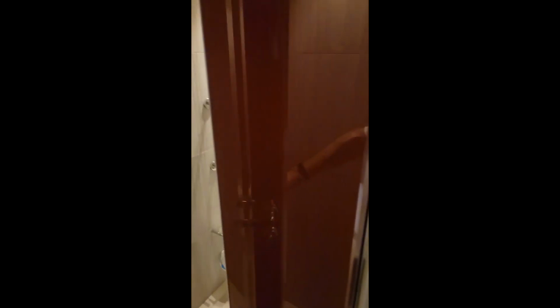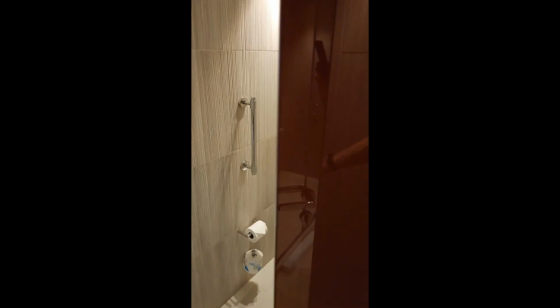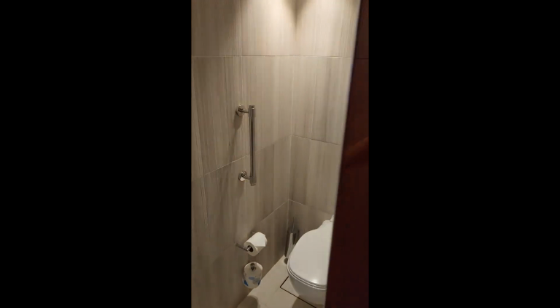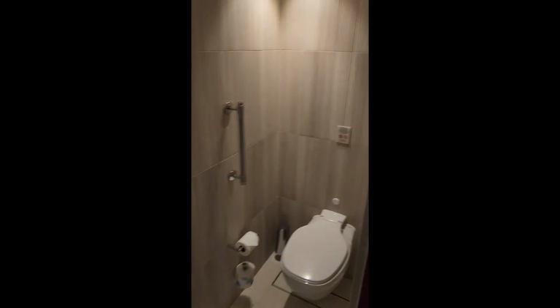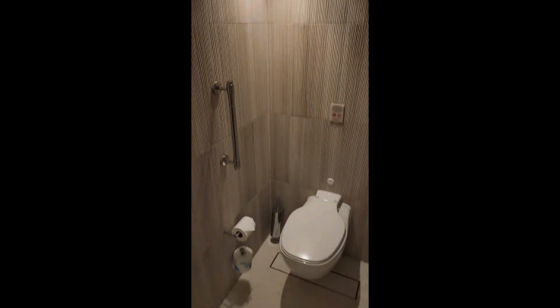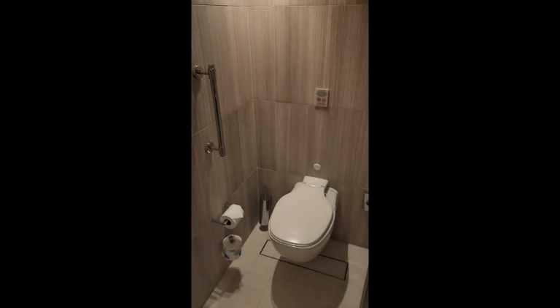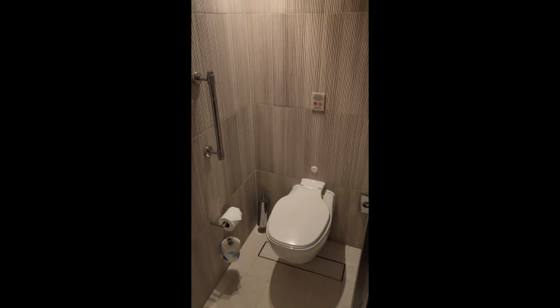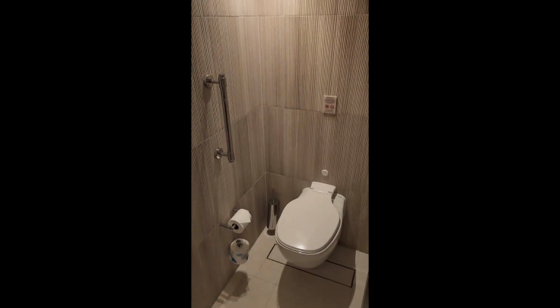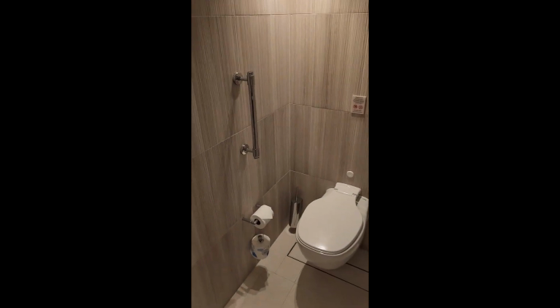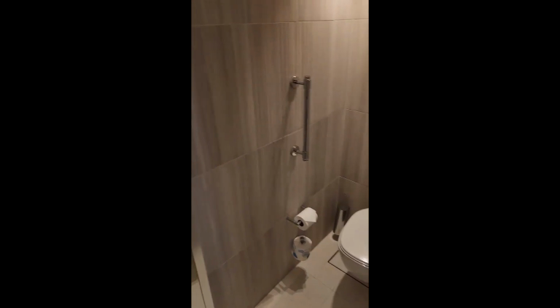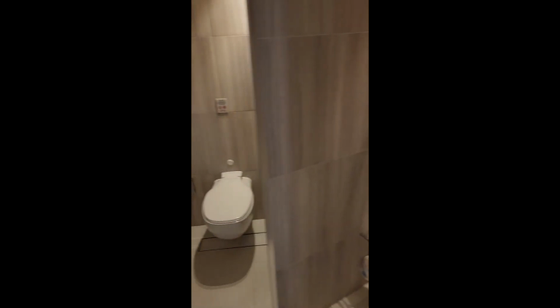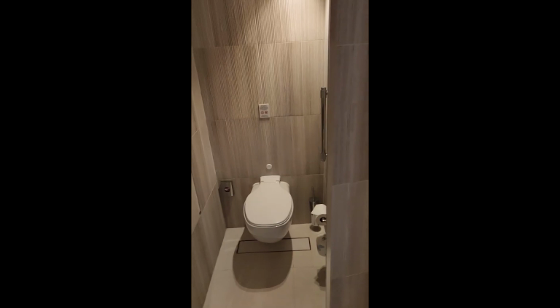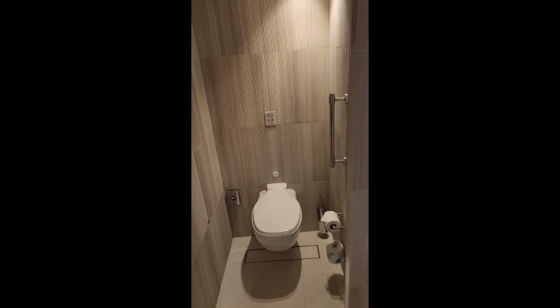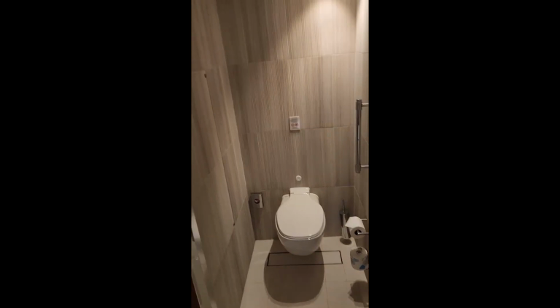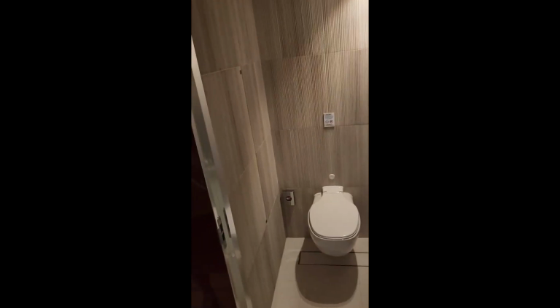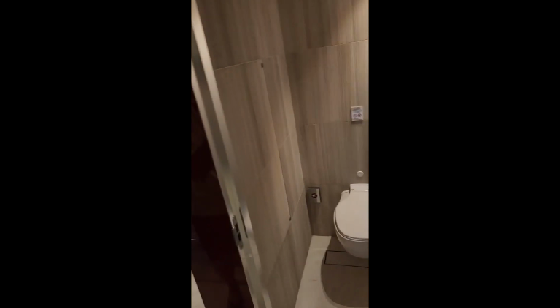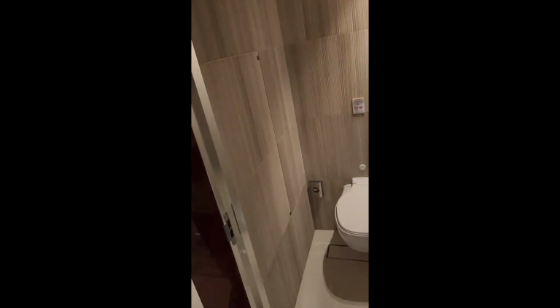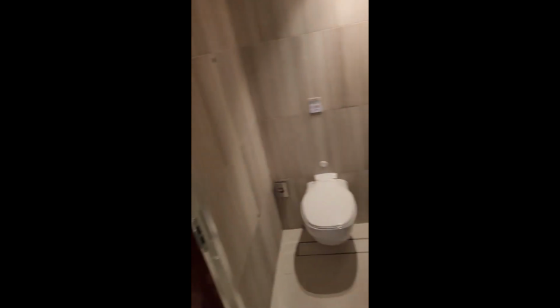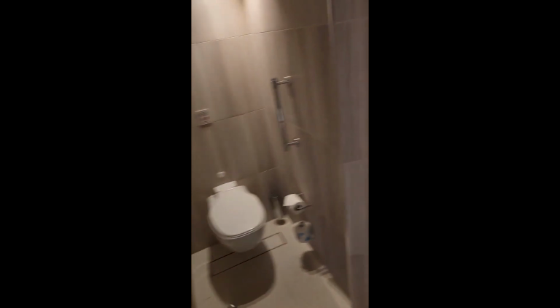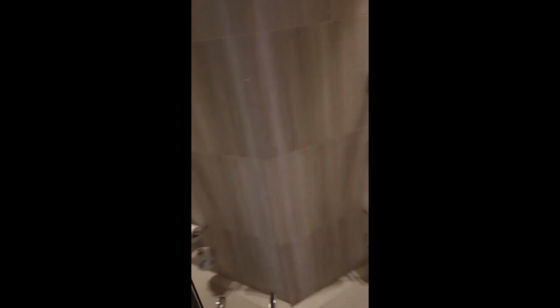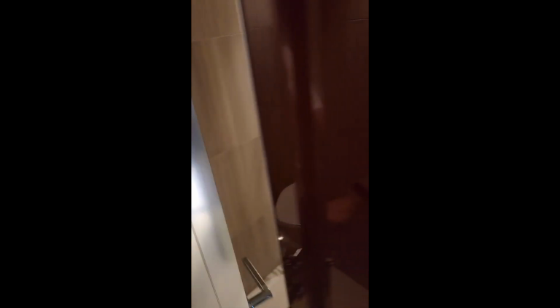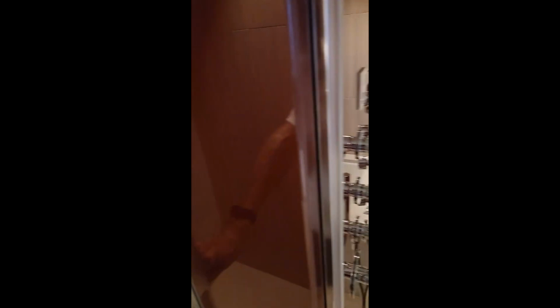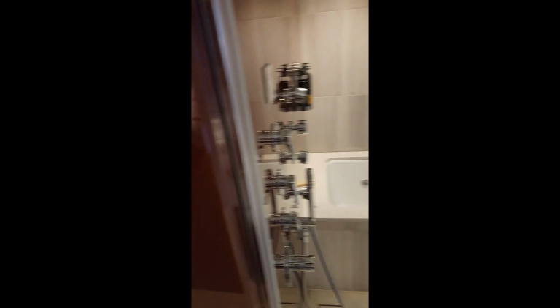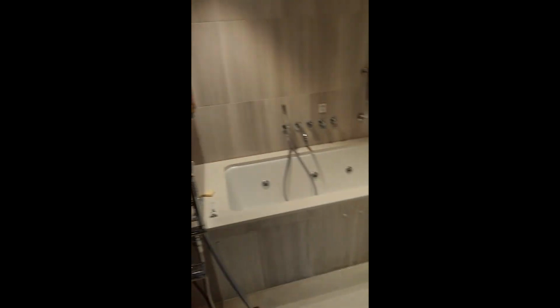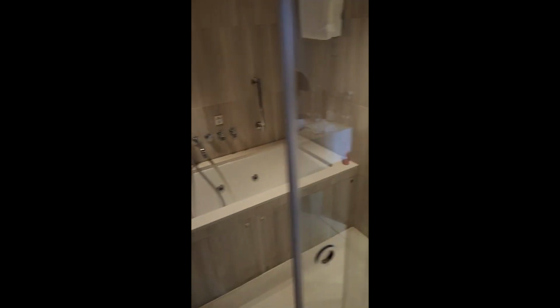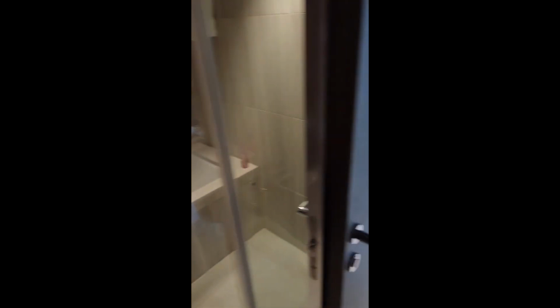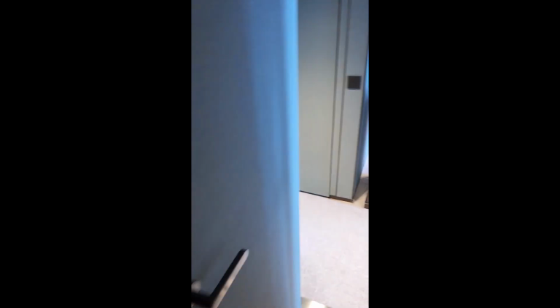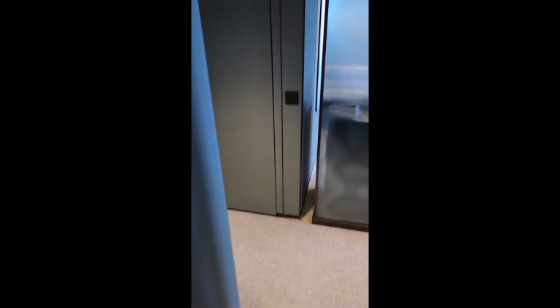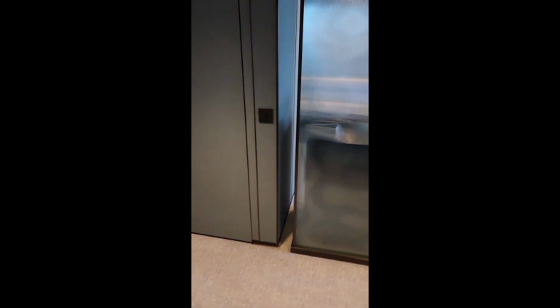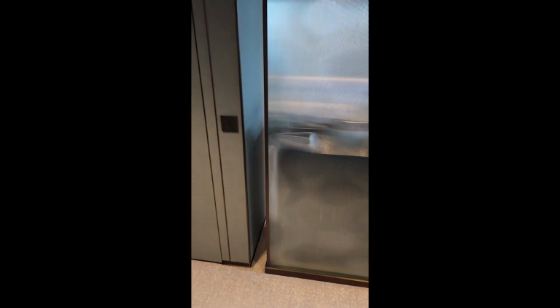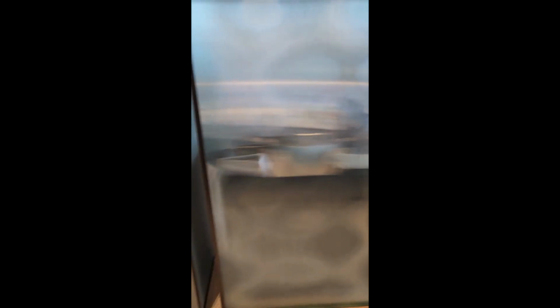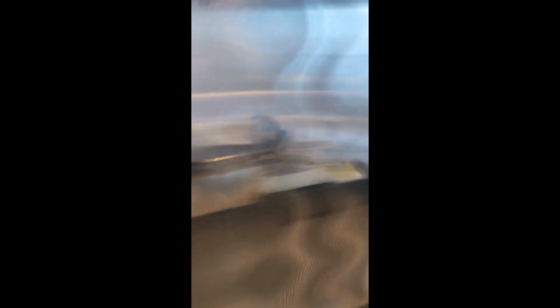Here we have the restroom. There's a big giant mirror — I'll let you make your own decision as to the degree to which you like watching yourself when you're in the bathroom.